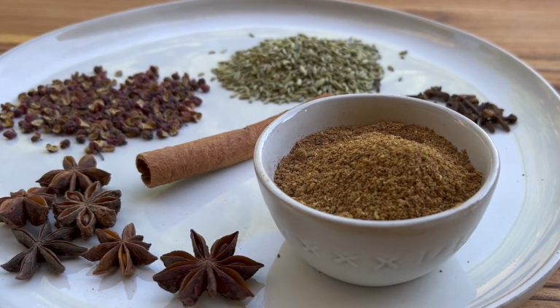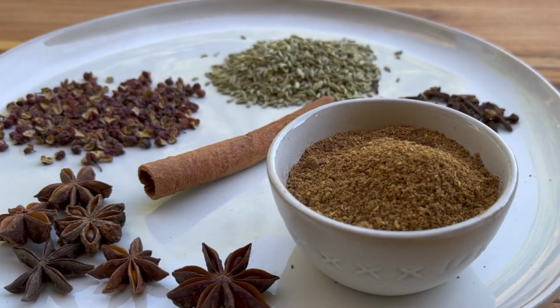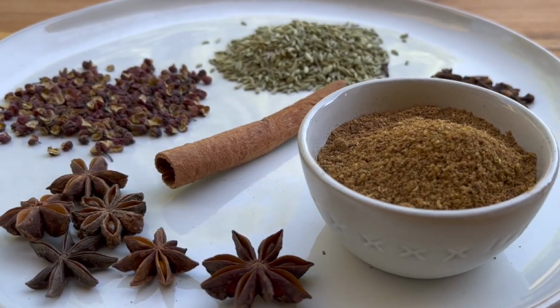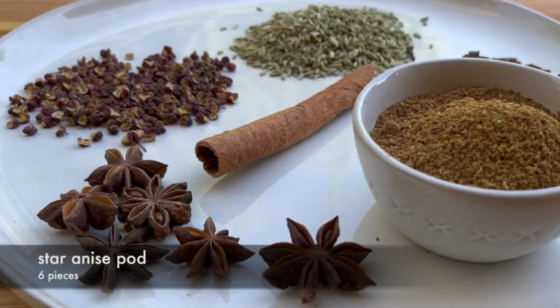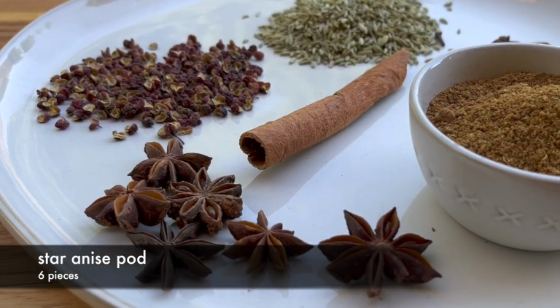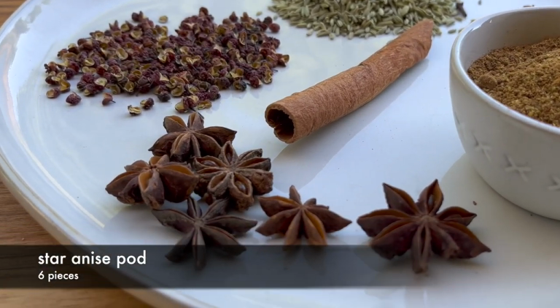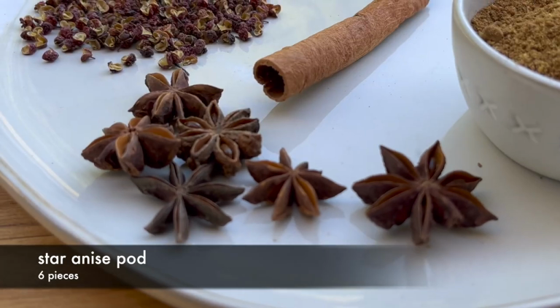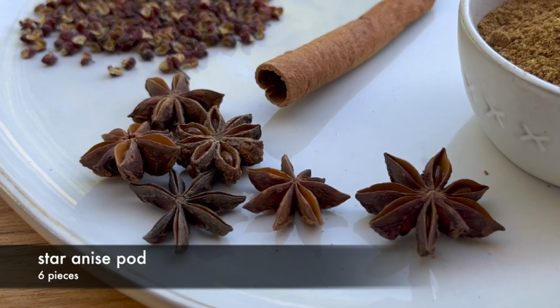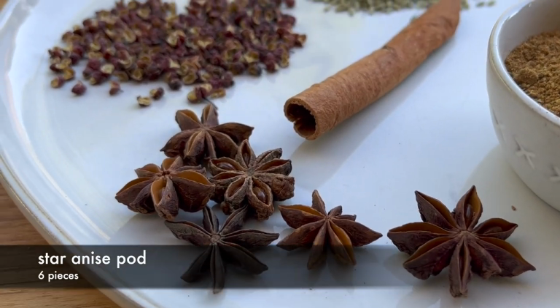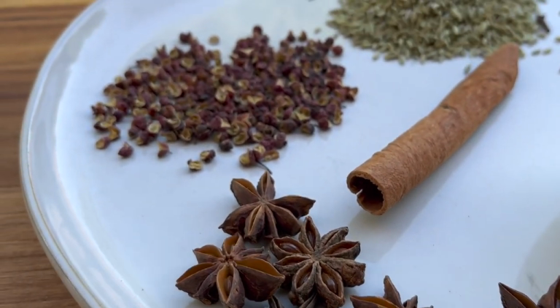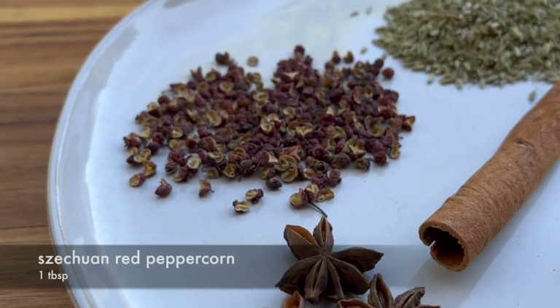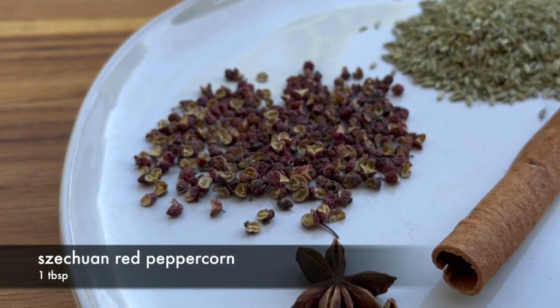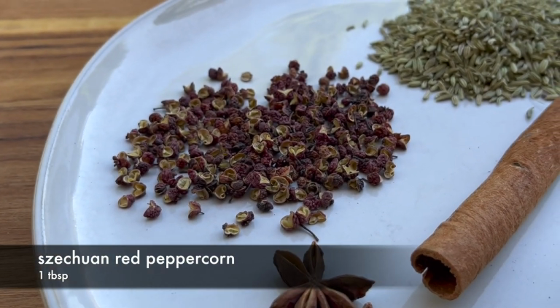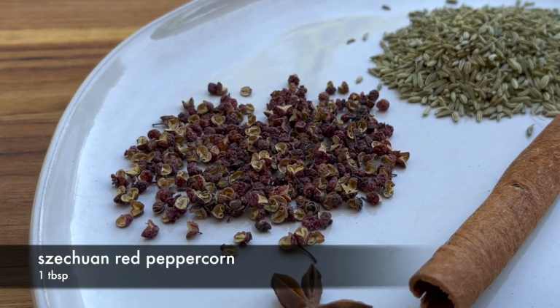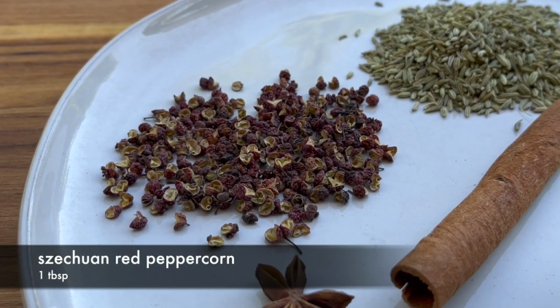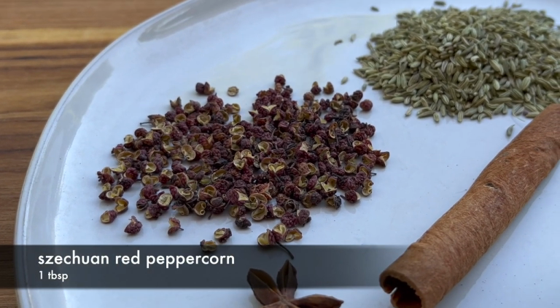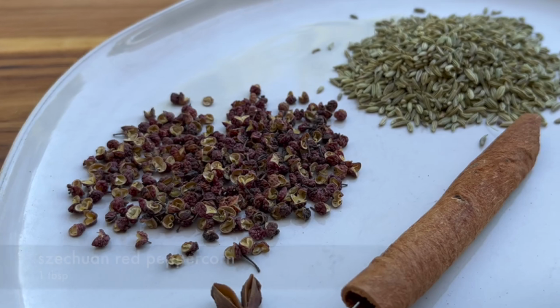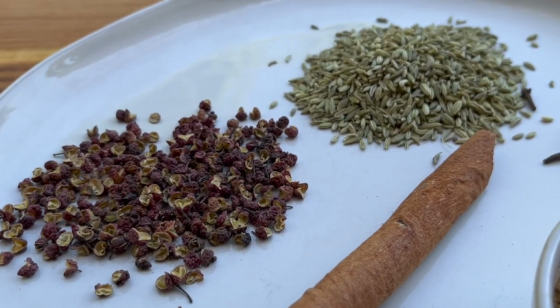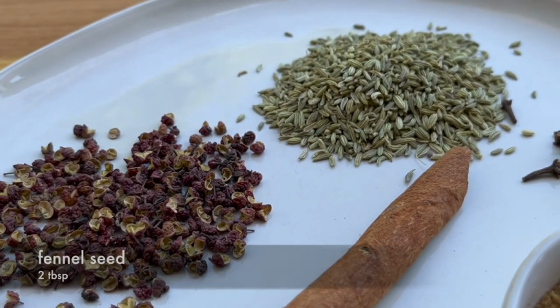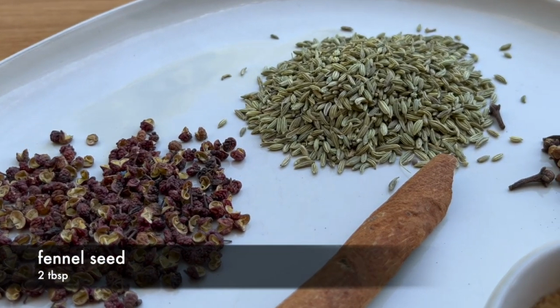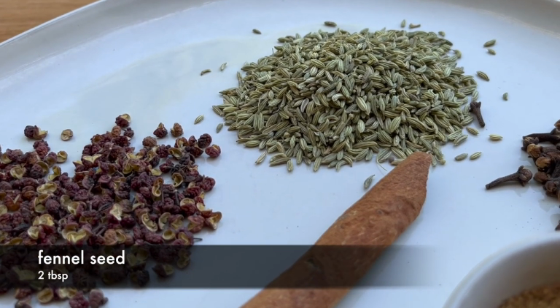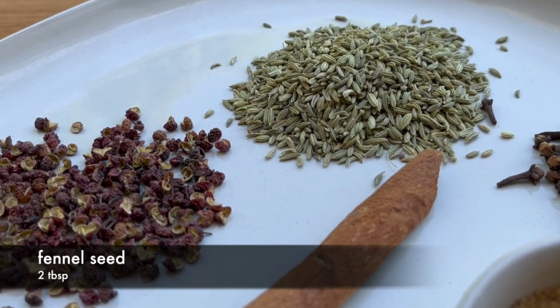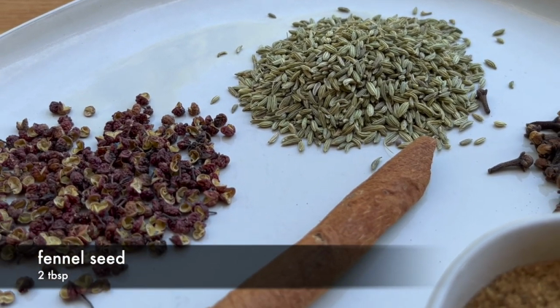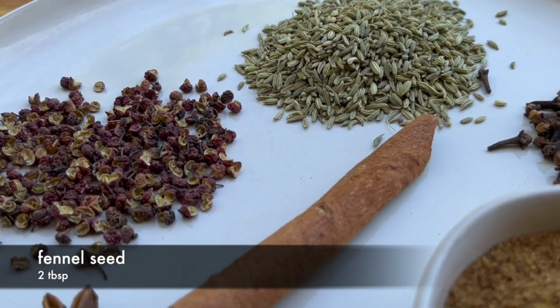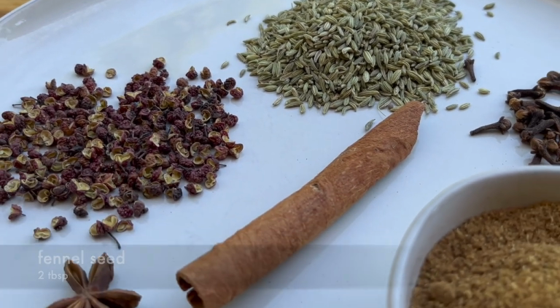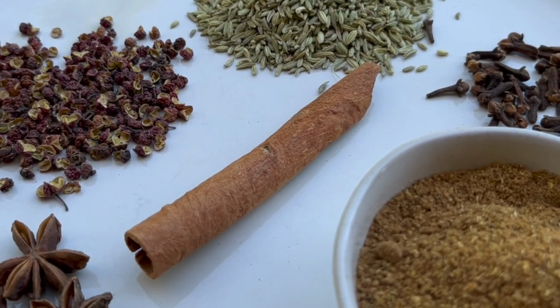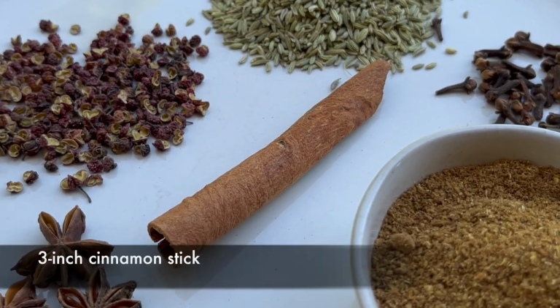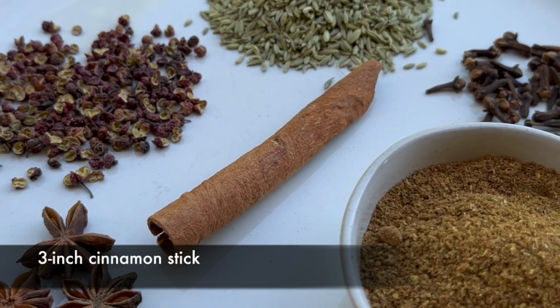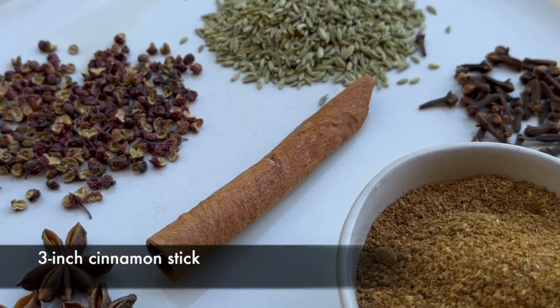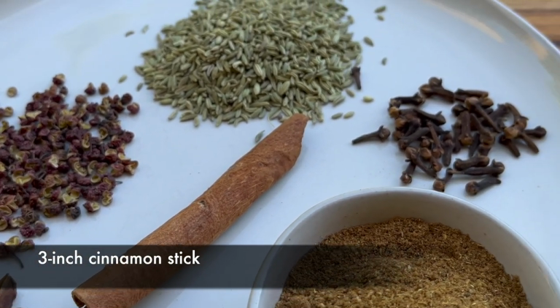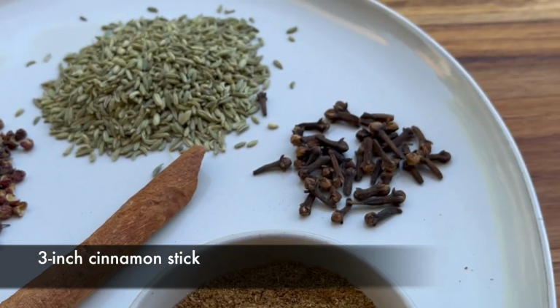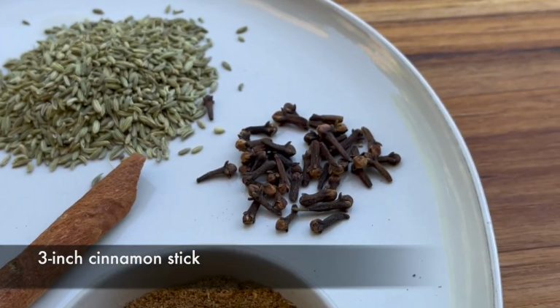We will need star anise pods, Sichuan red peppercorns, fennel seeds, cinnamon stick, and some cloves.